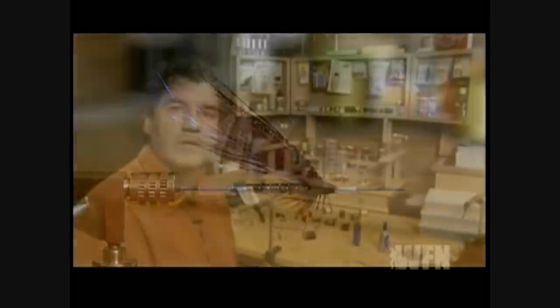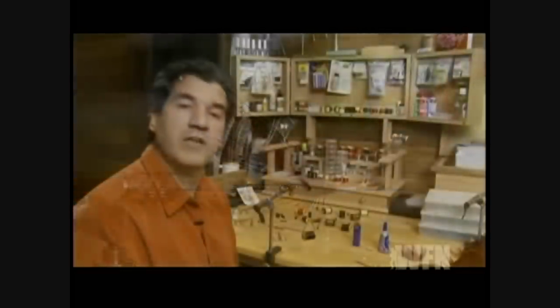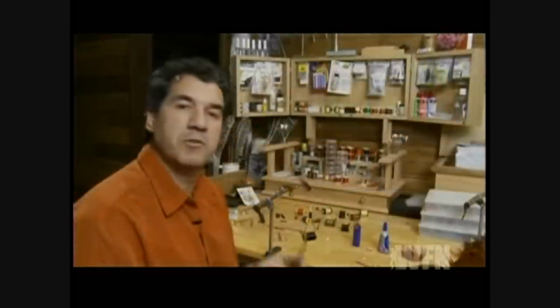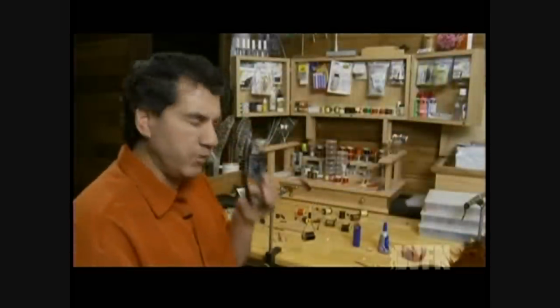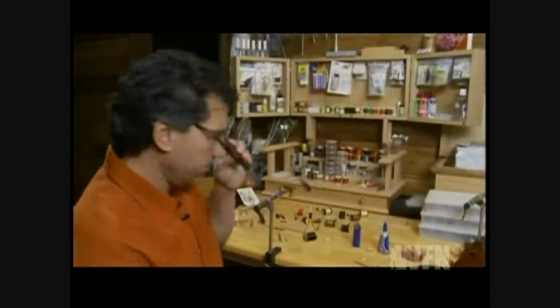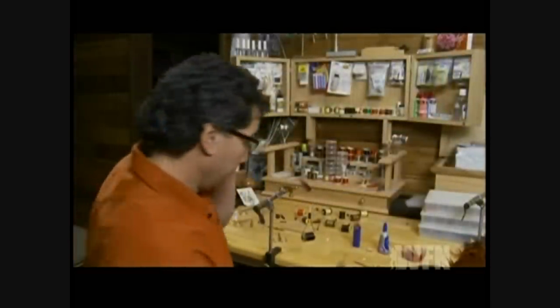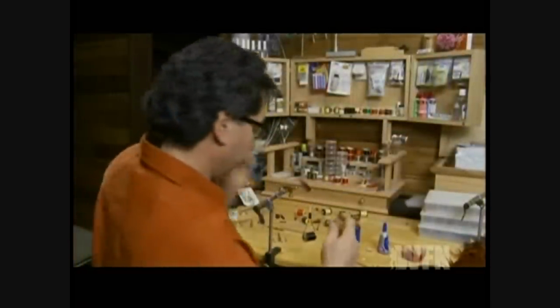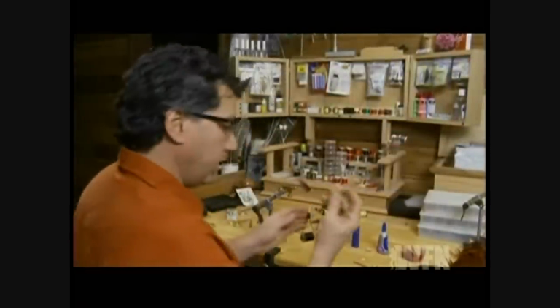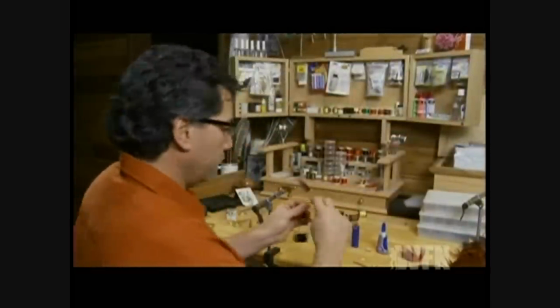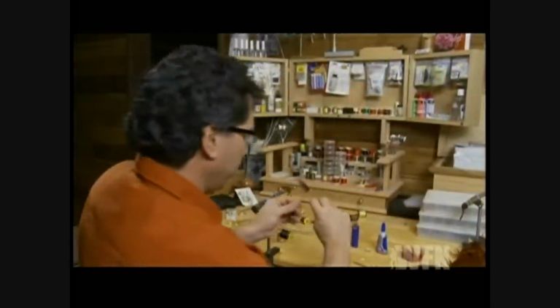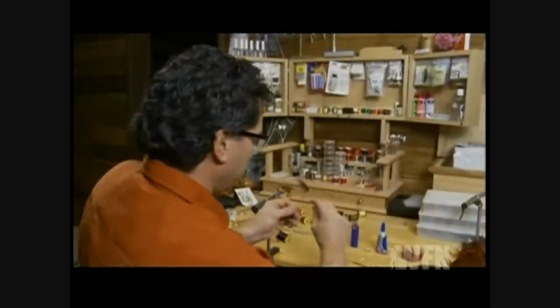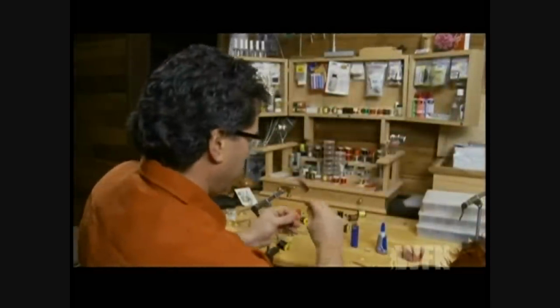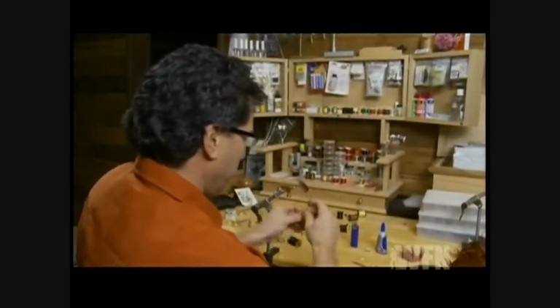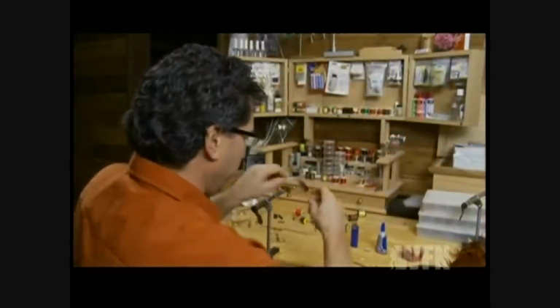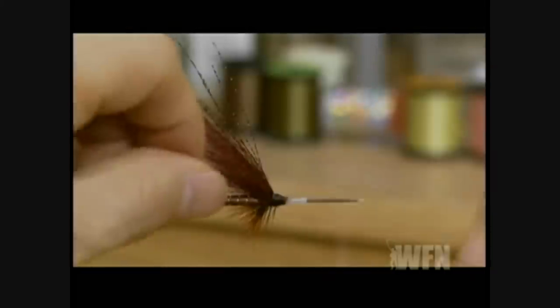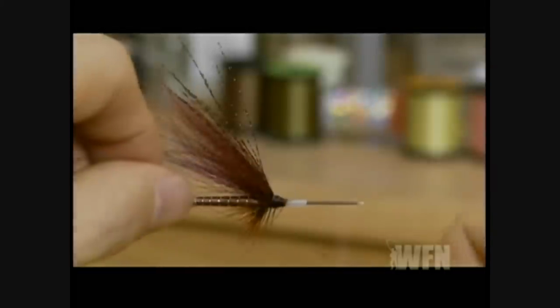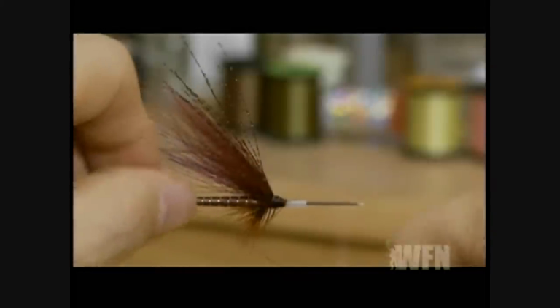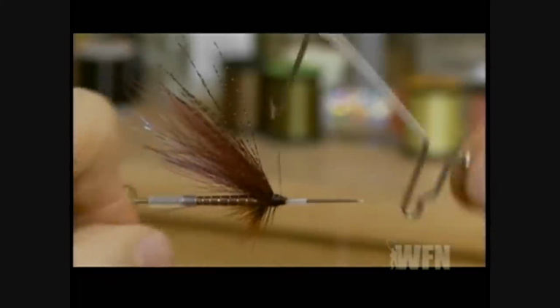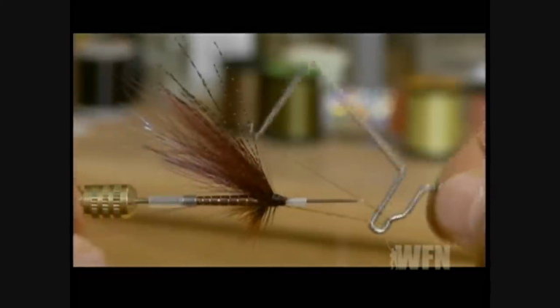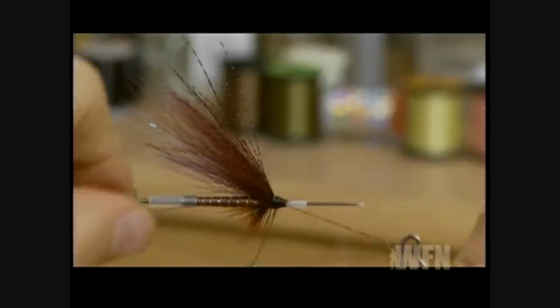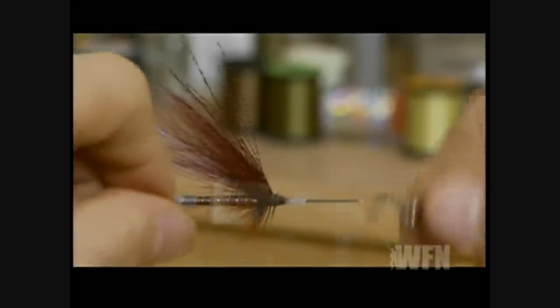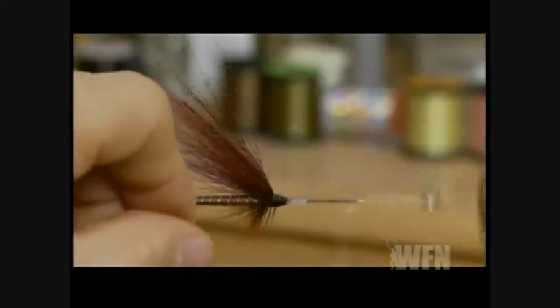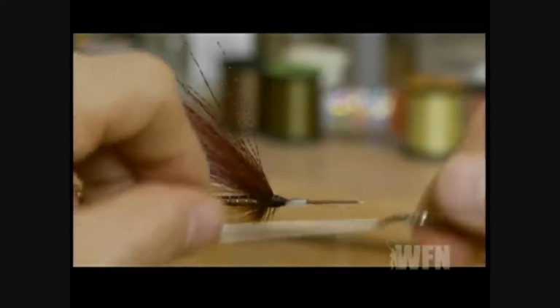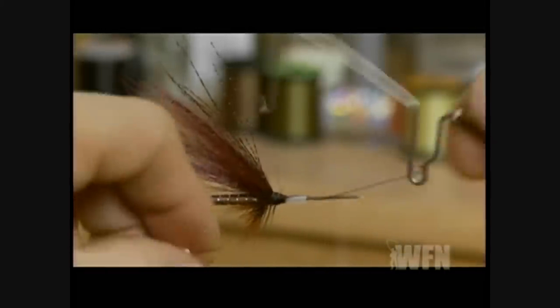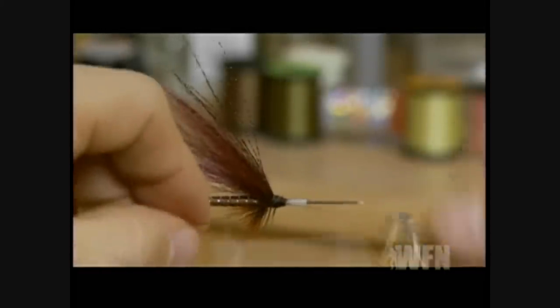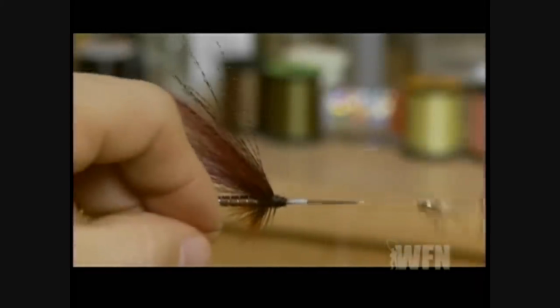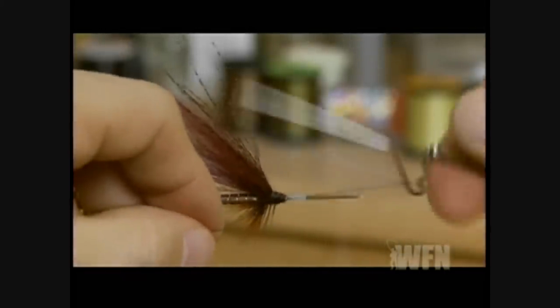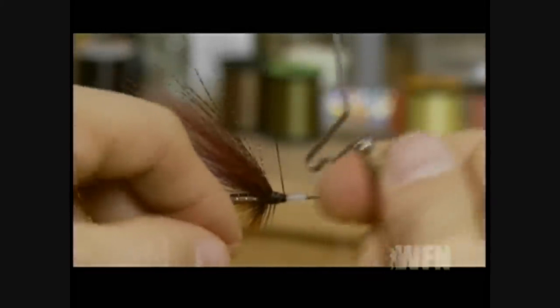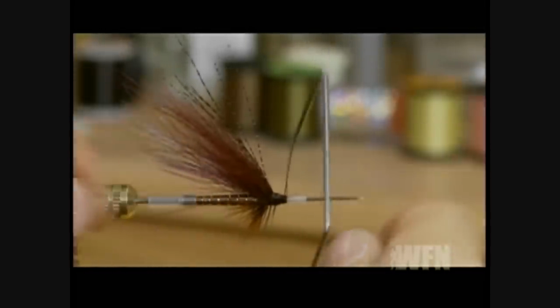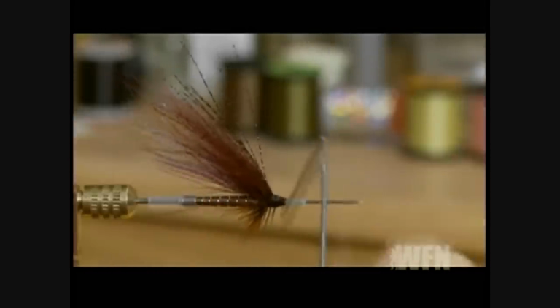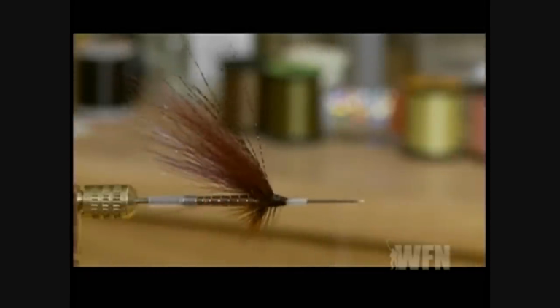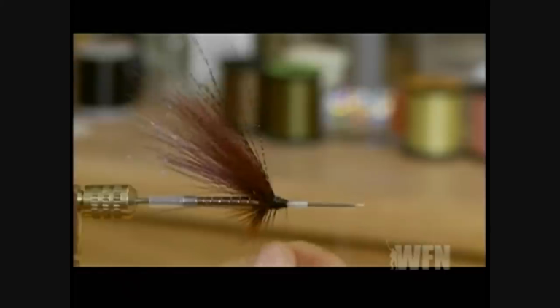The last step to the fly is to take a large whip finisher and whip finish off the hook. Don't take too many turns — 4 or 5 is ample.